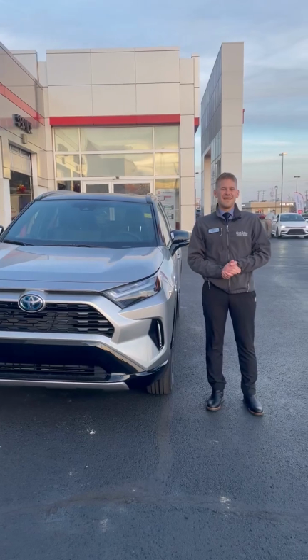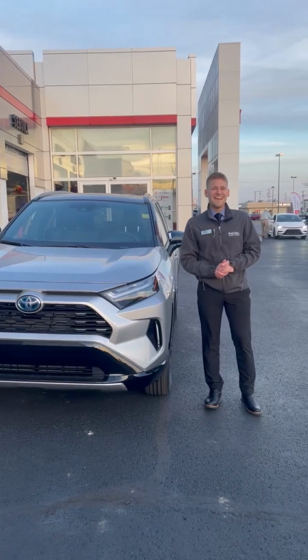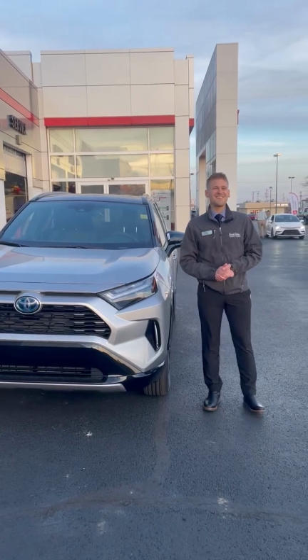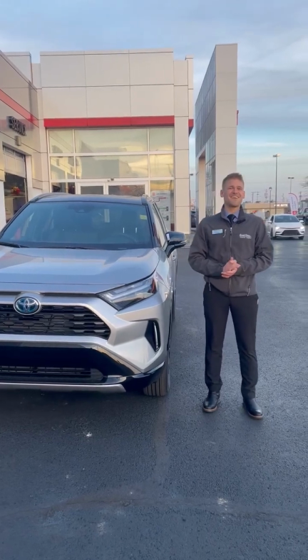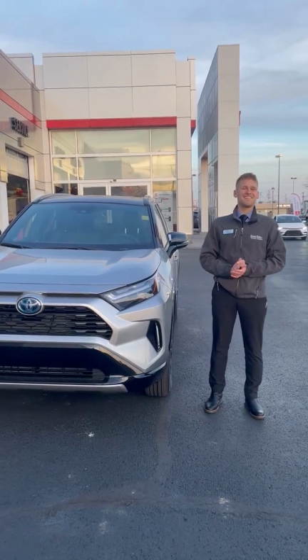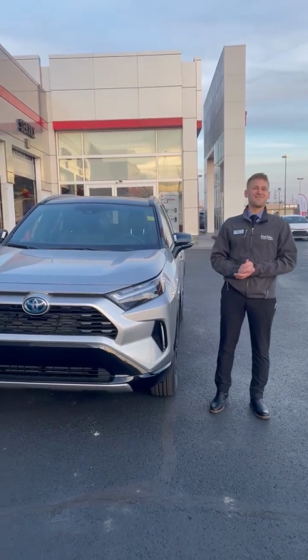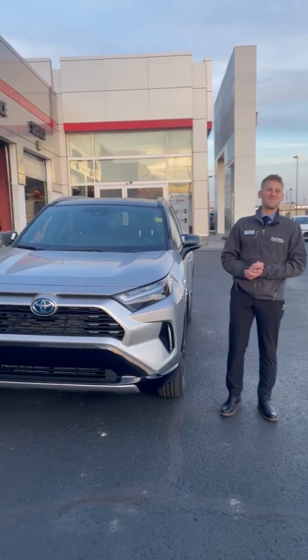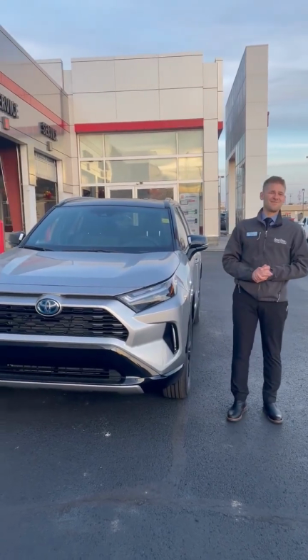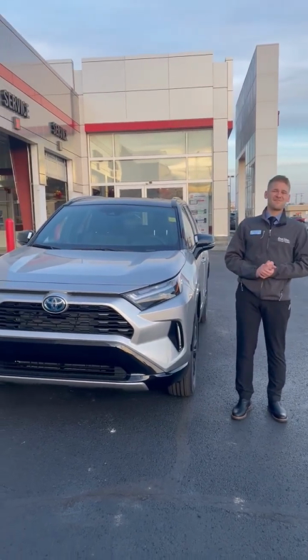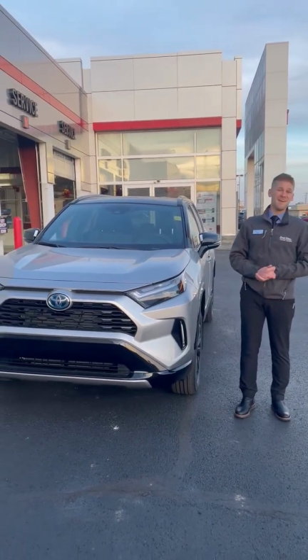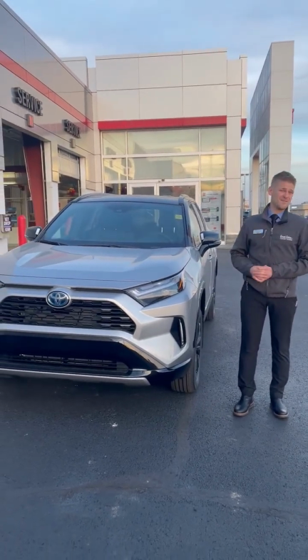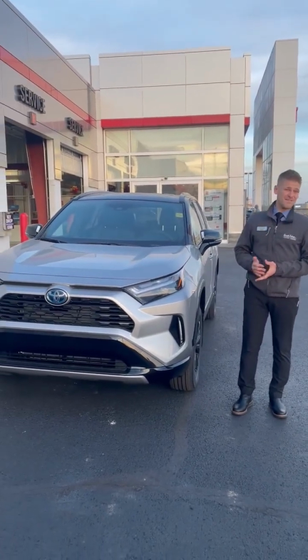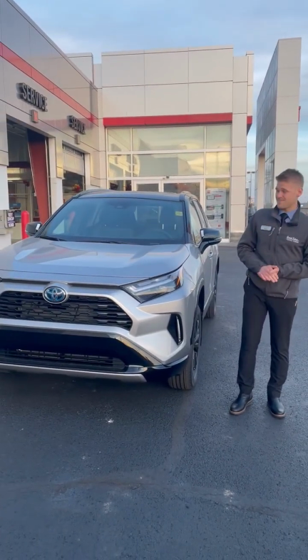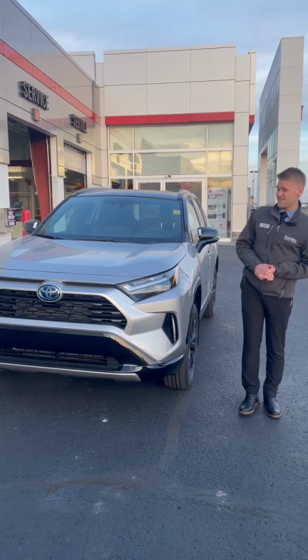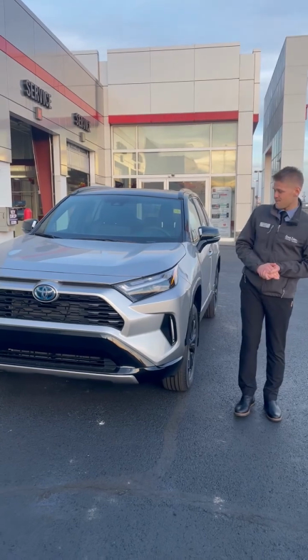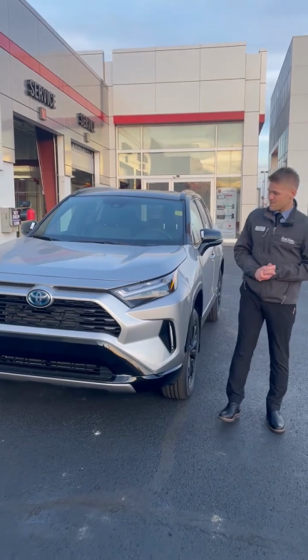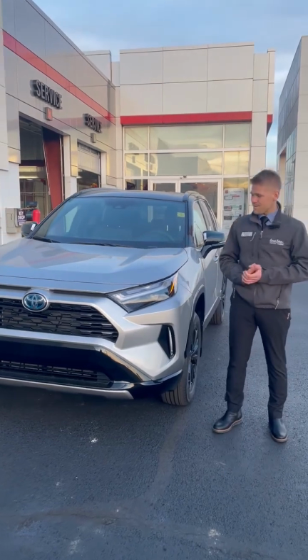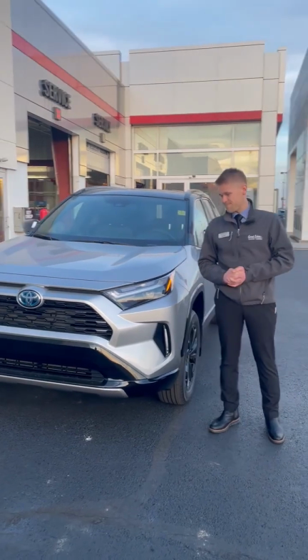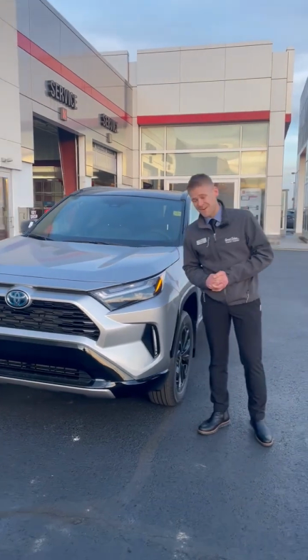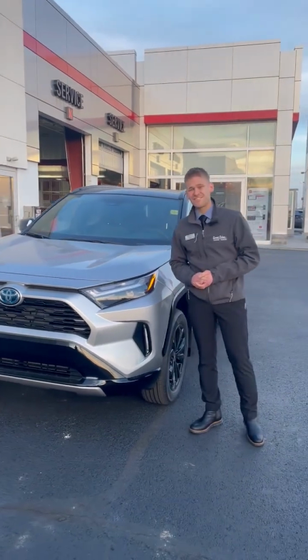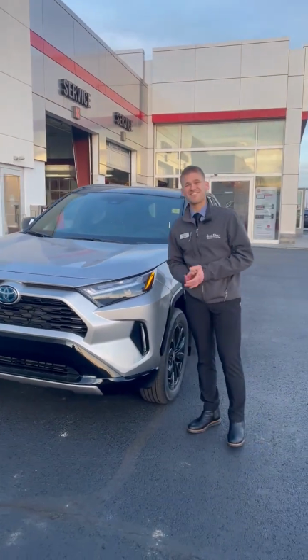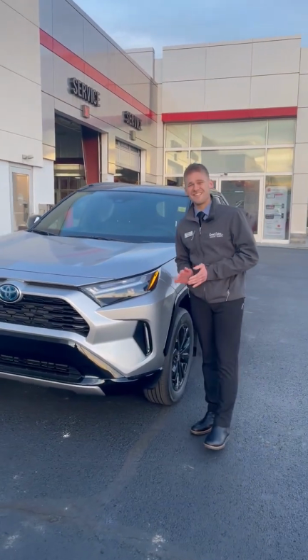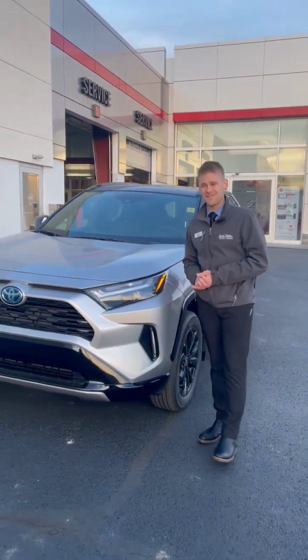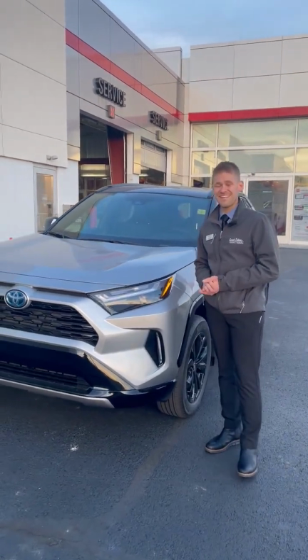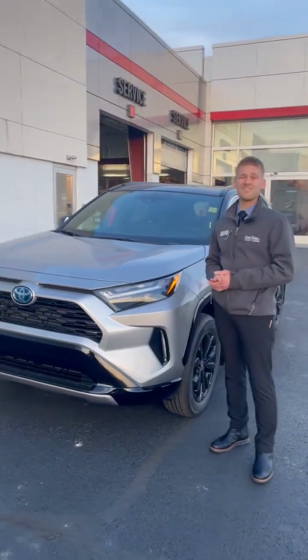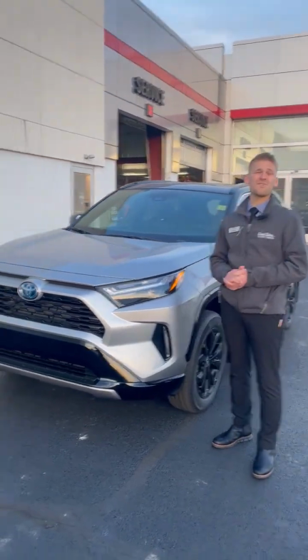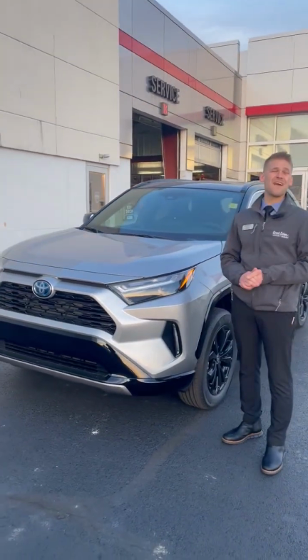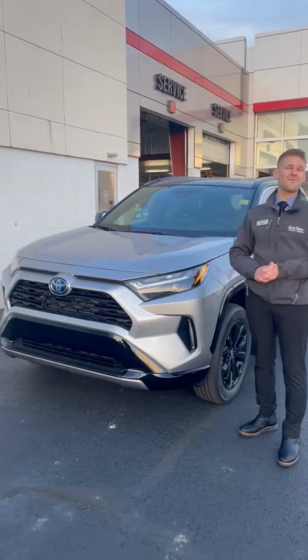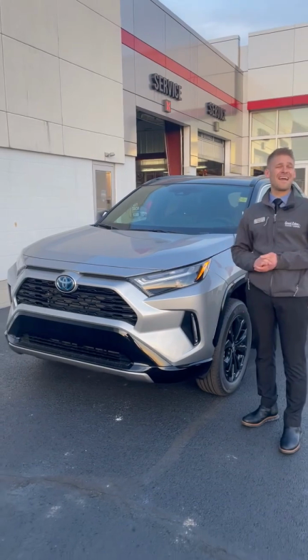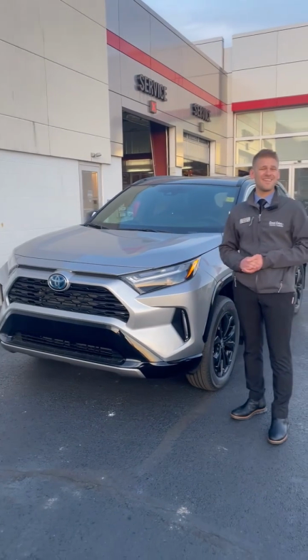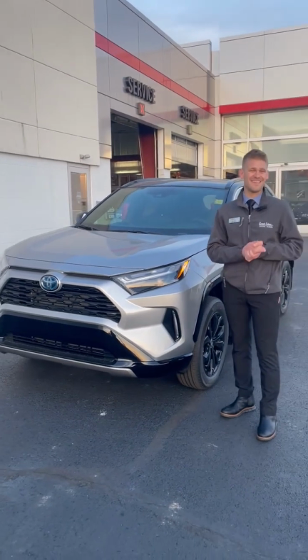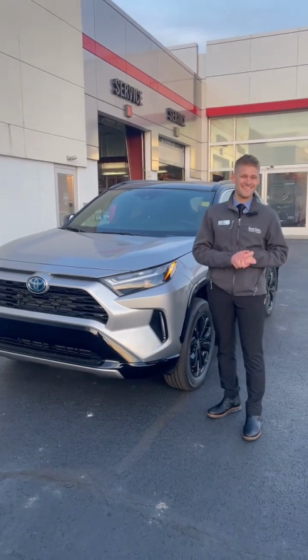Hey guys, Grant here at Grant Lakes Toyota Subaru in Findlay, Ohio. As you can tell, I'm standing here in front of this Toyota — and not only is it just any Toyota, it is the Toyota RAV4 Hybrid XSE.